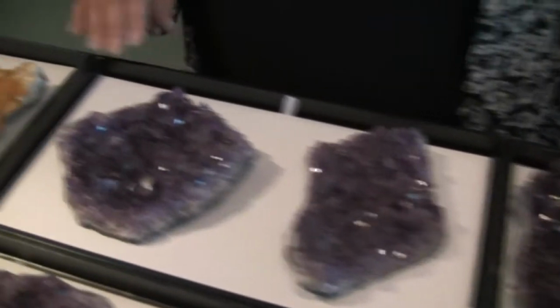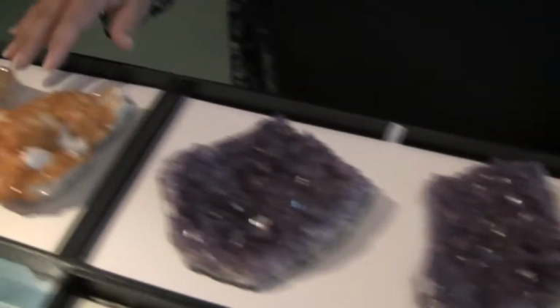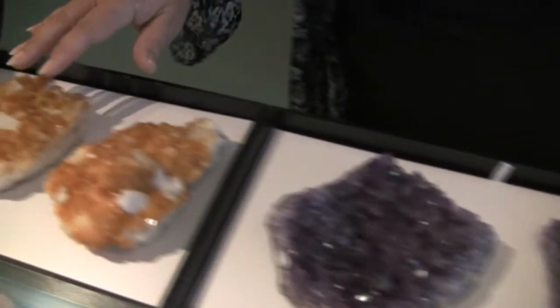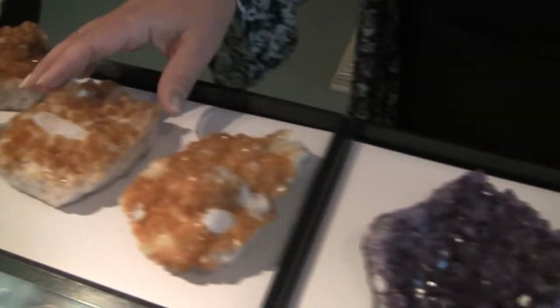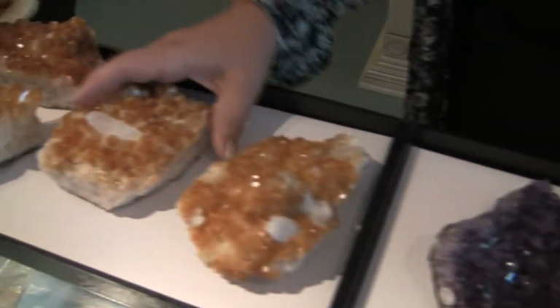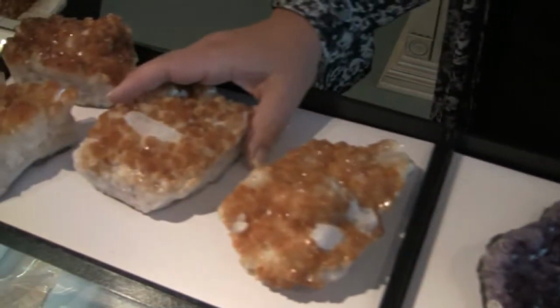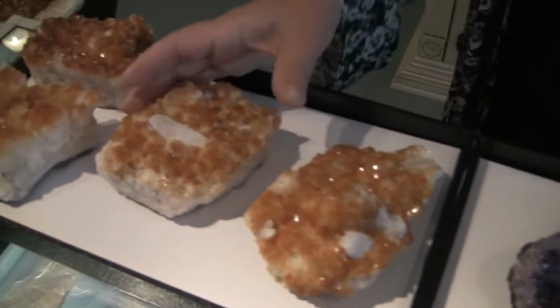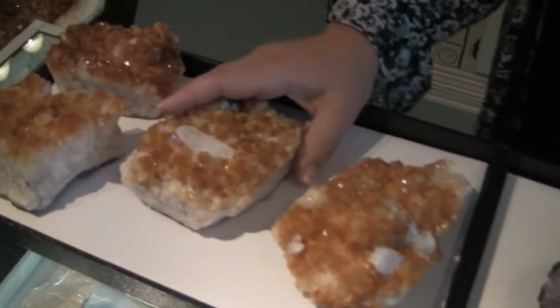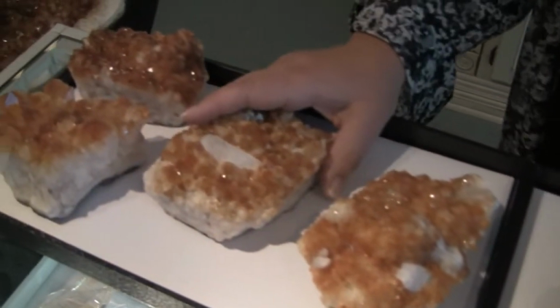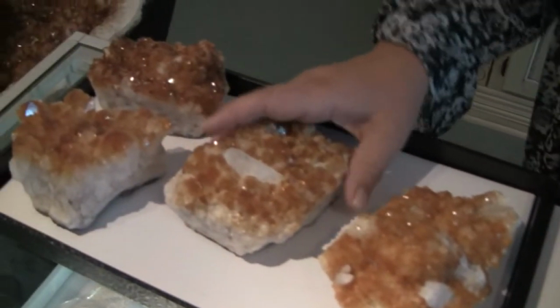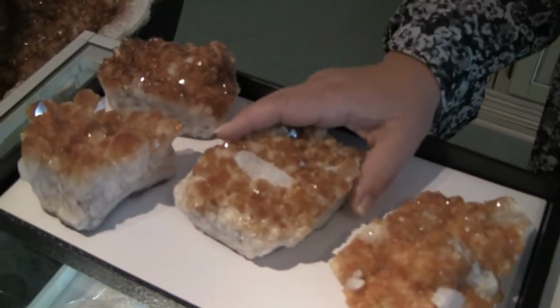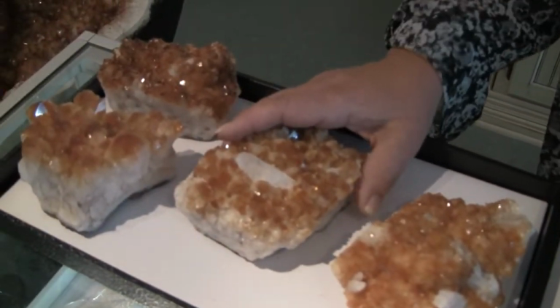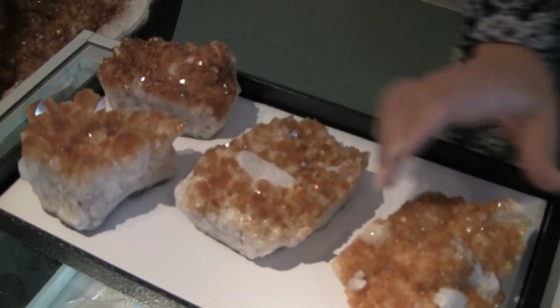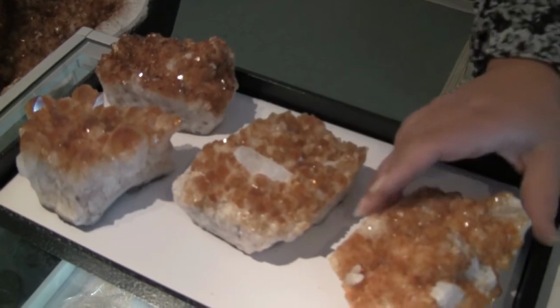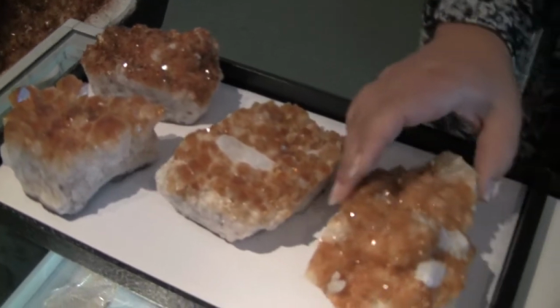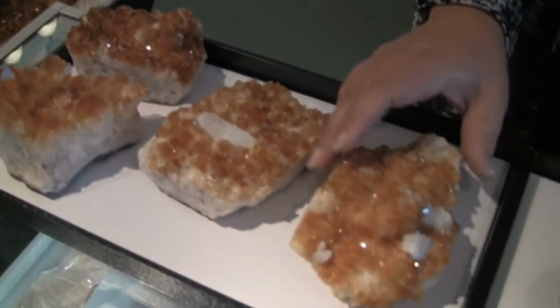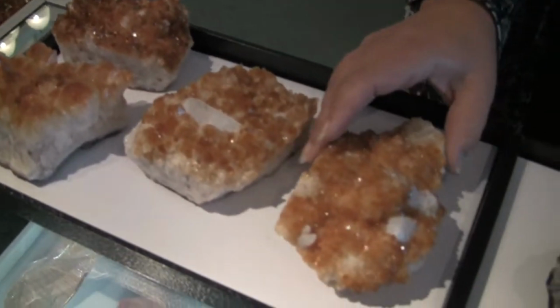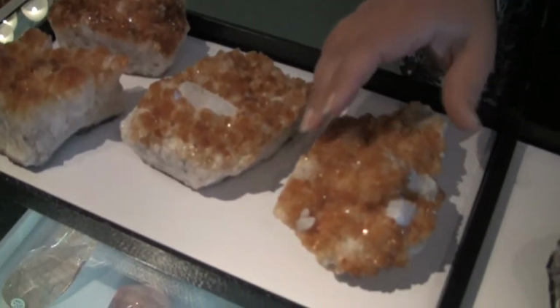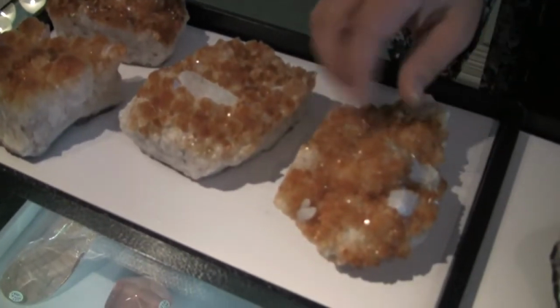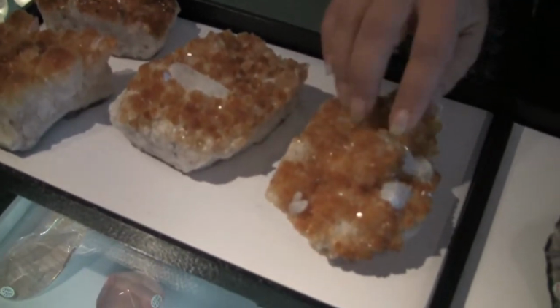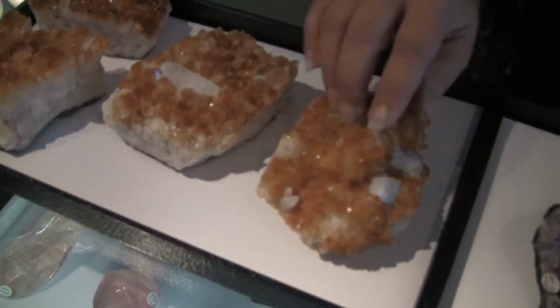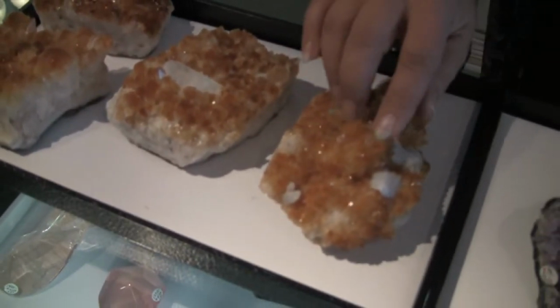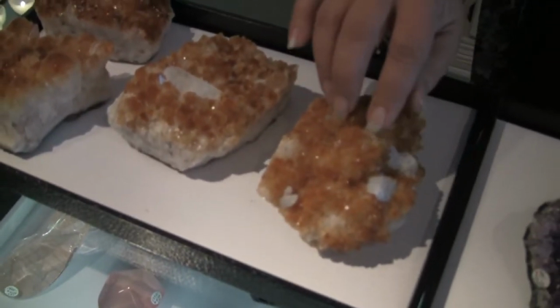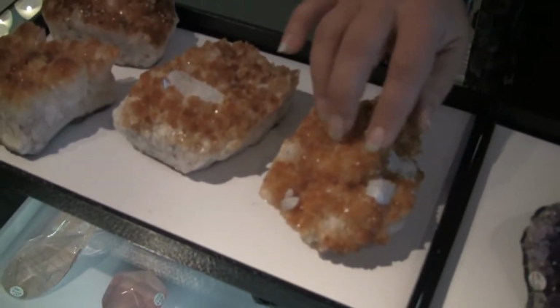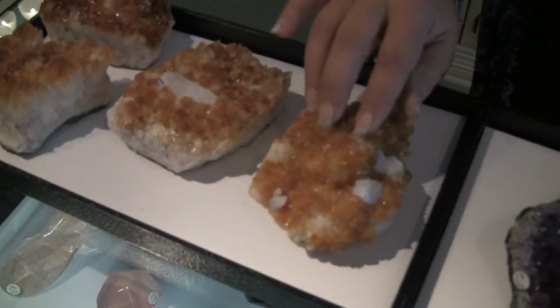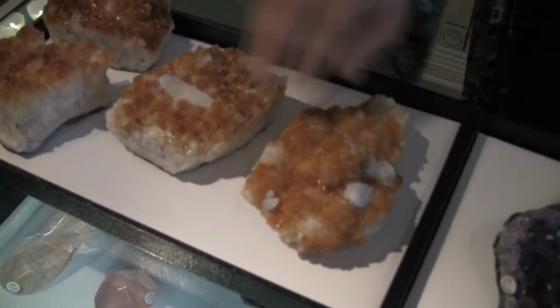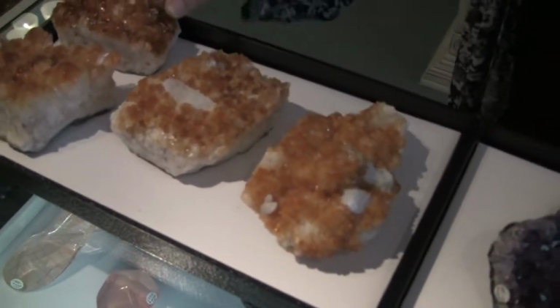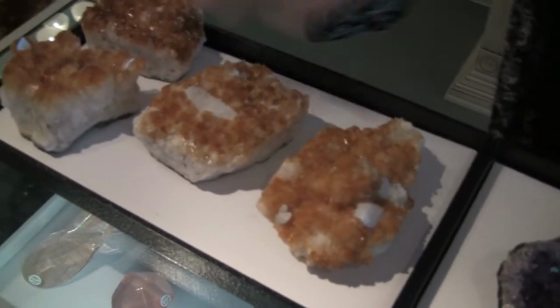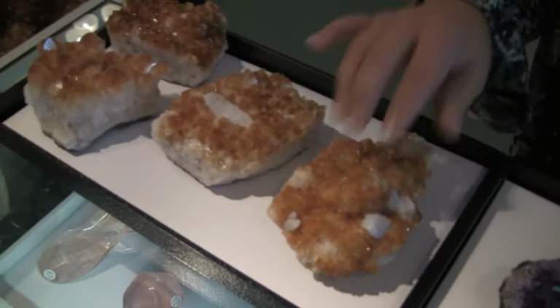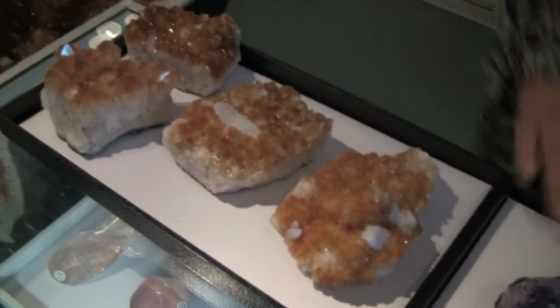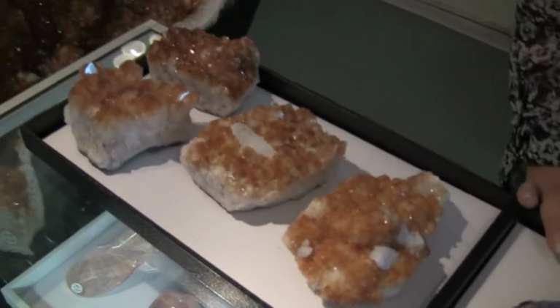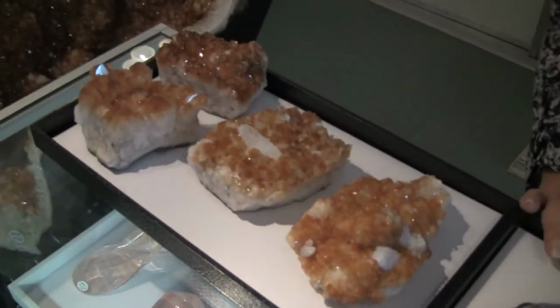Also, there's some citrine, which is heat treated, but there are some beautiful pieces in this. And some of these actually look like little flowers — they're beautiful.